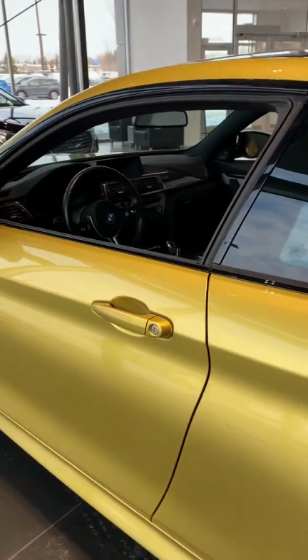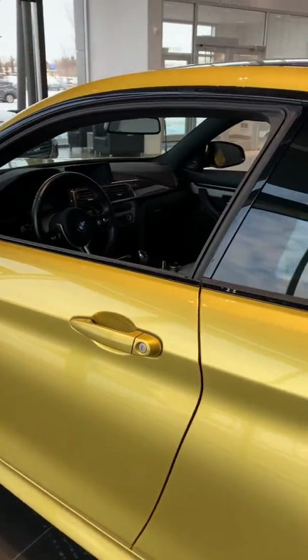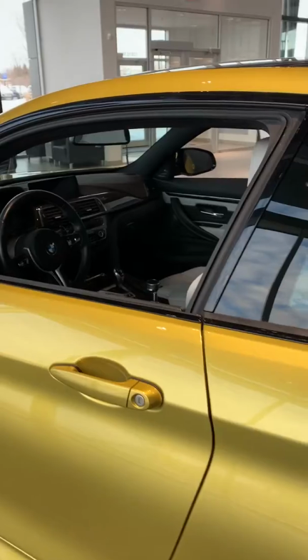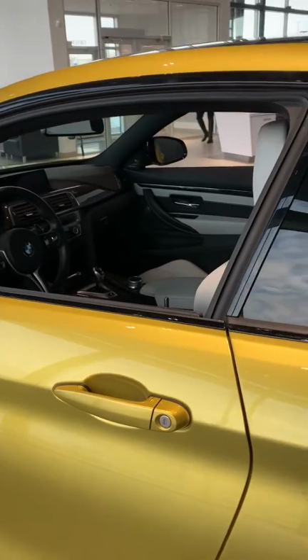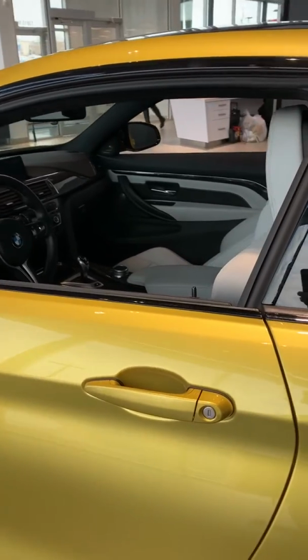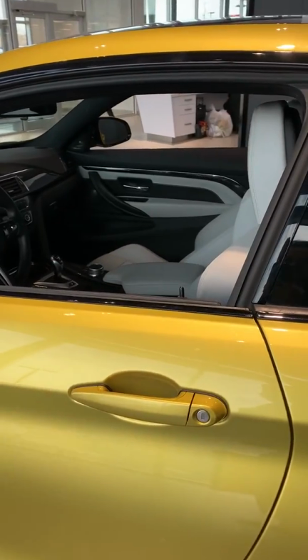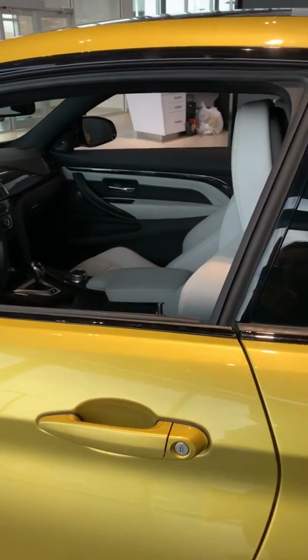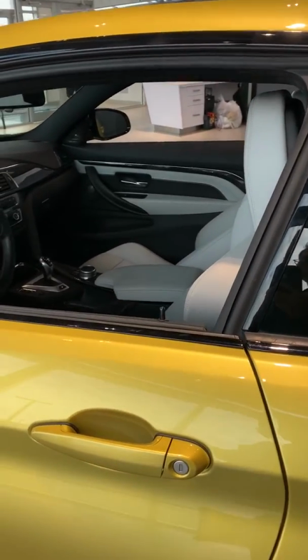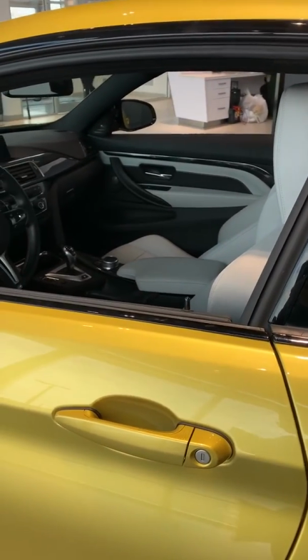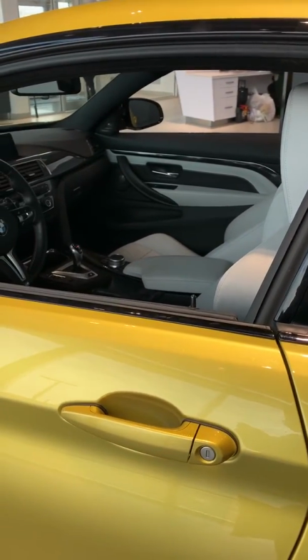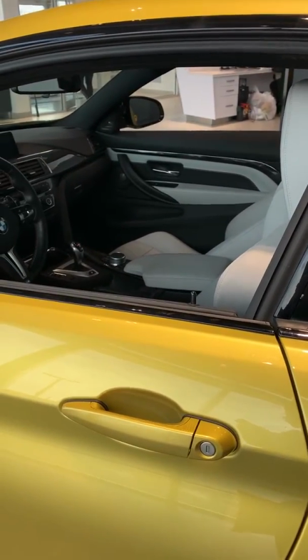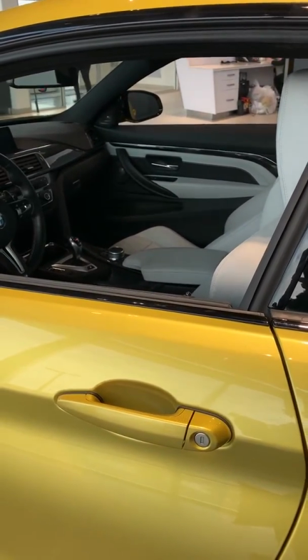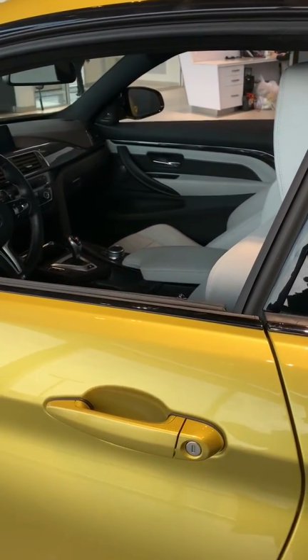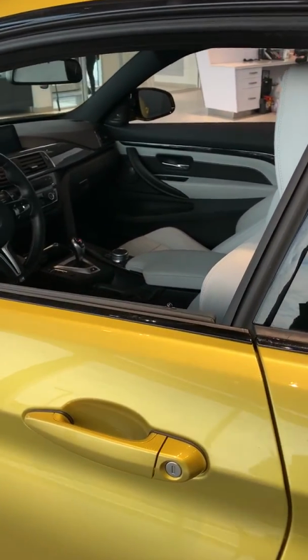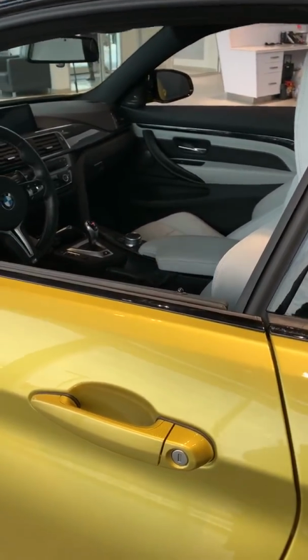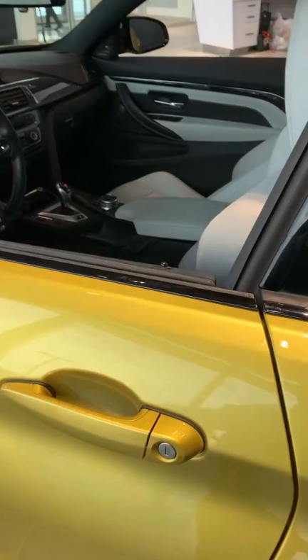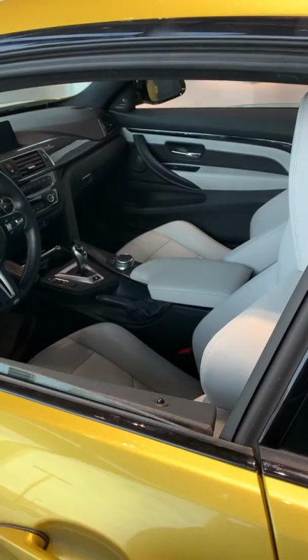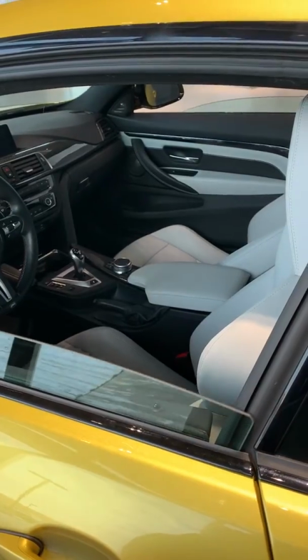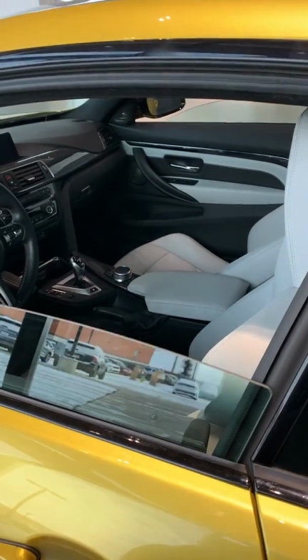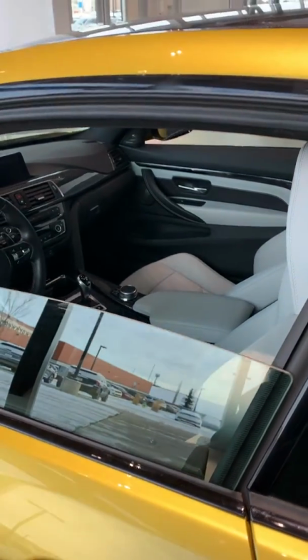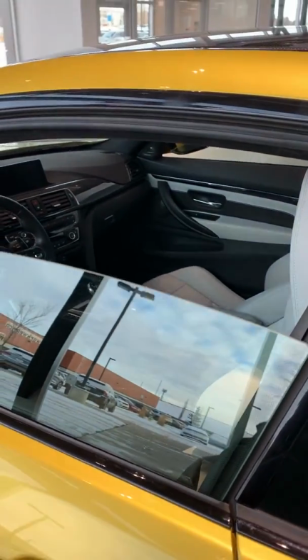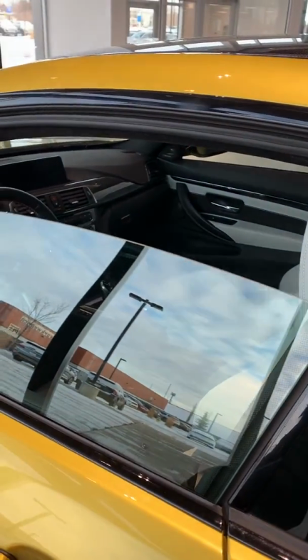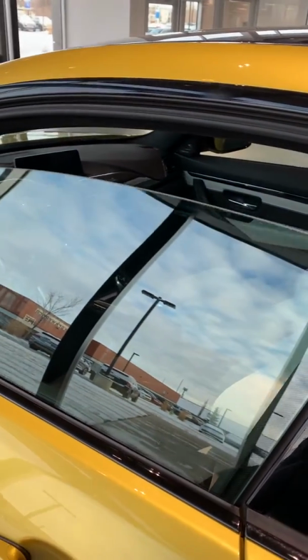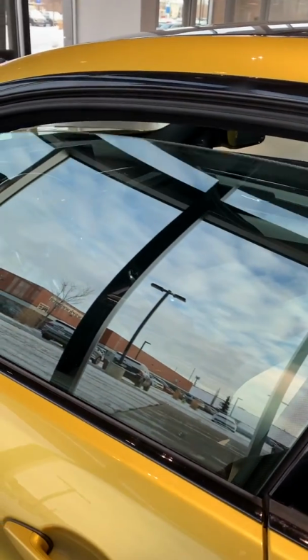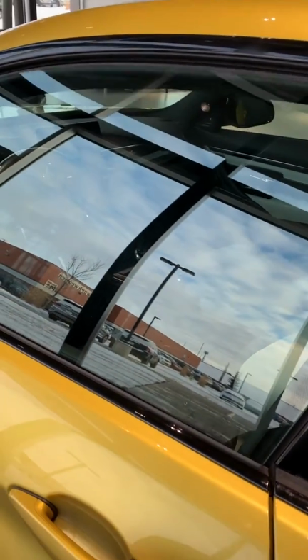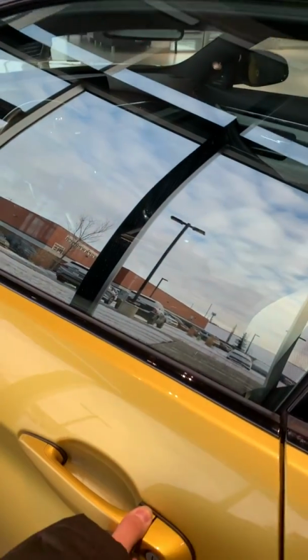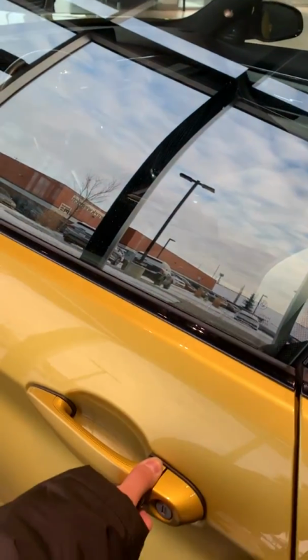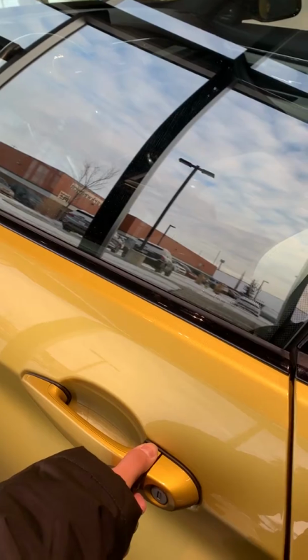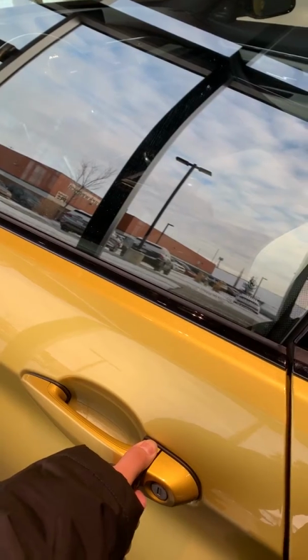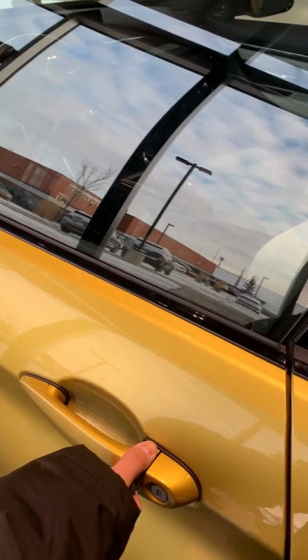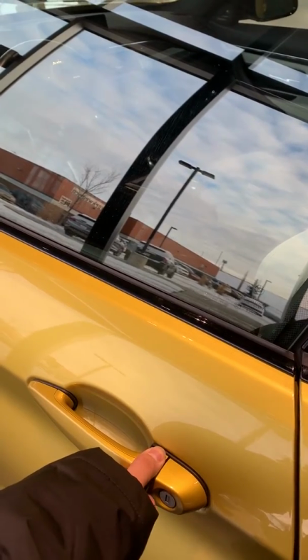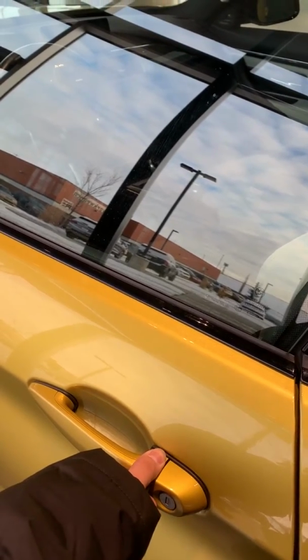Another cool thing about this vehicle — let's say for example you accidentally left your windows down. You can see the windows roll up just by putting your finger in the proximity keyless entry spot.